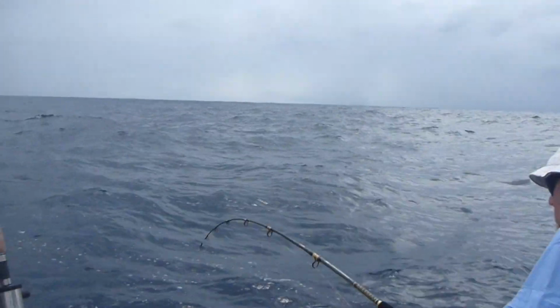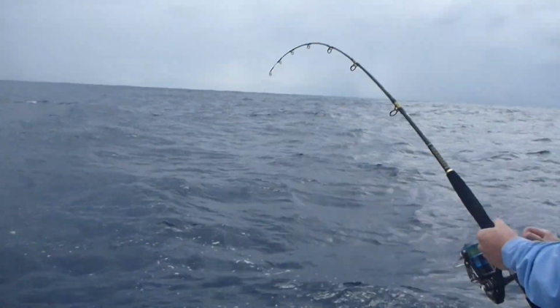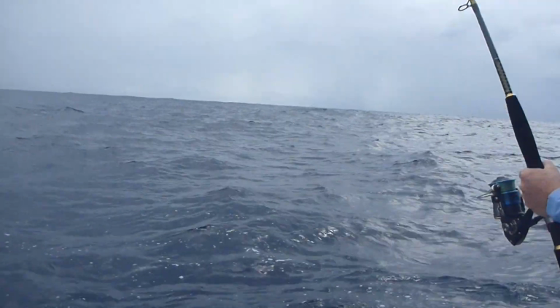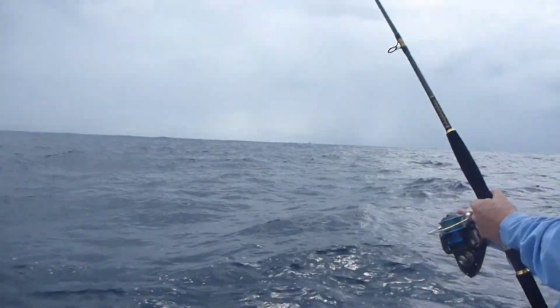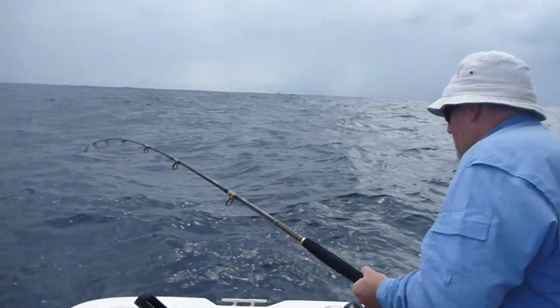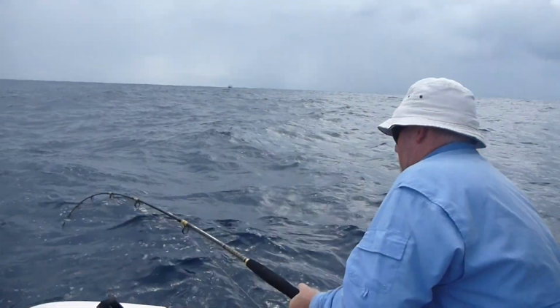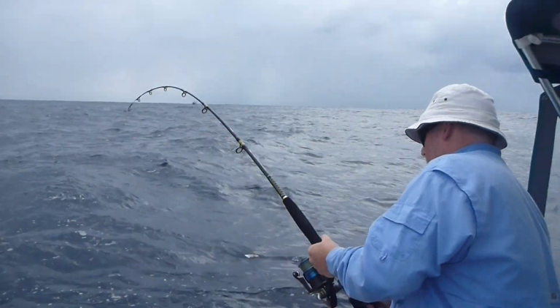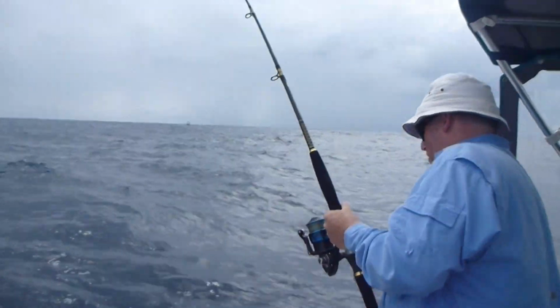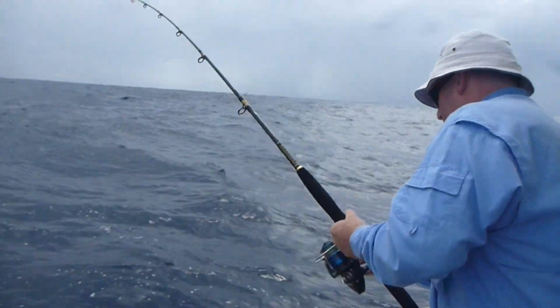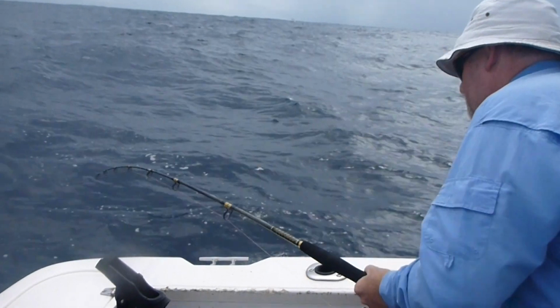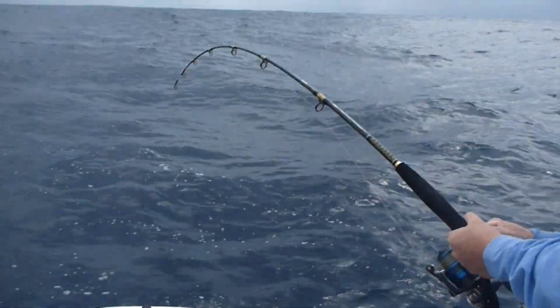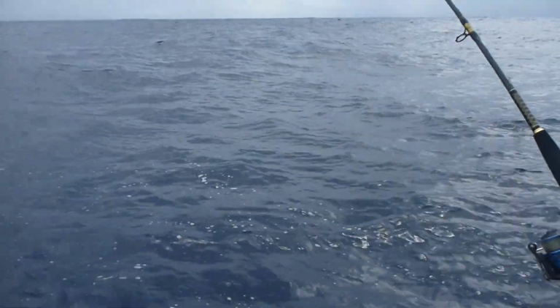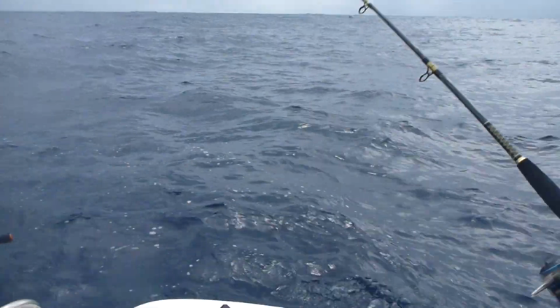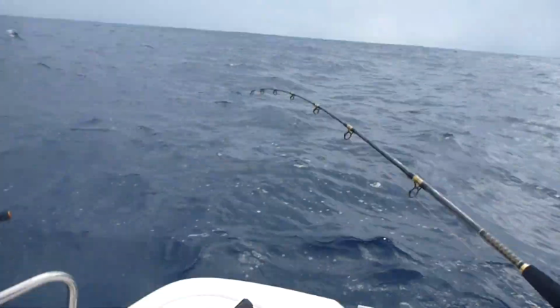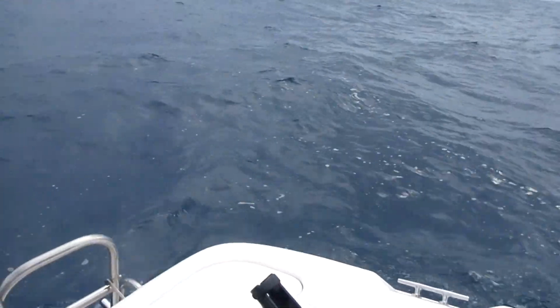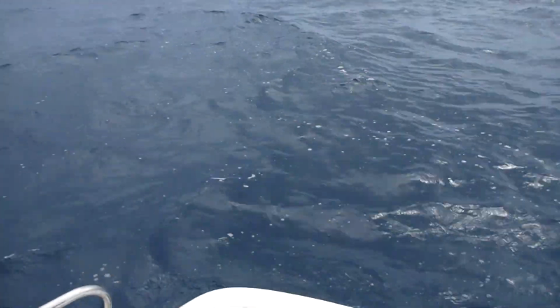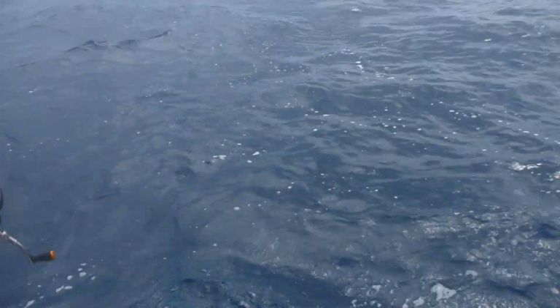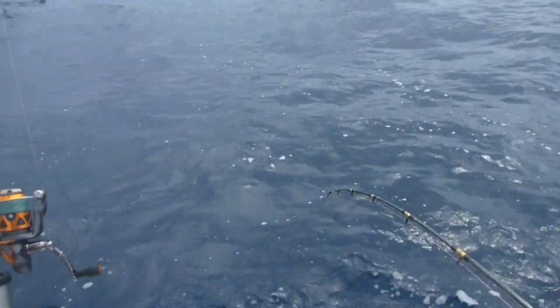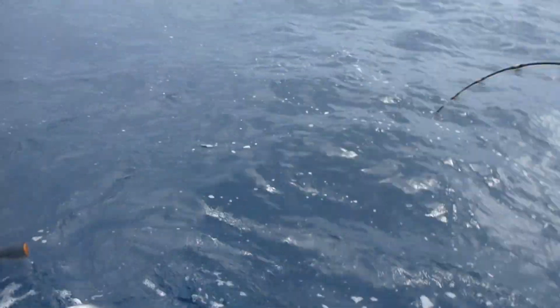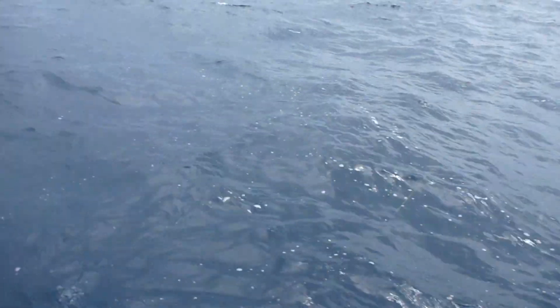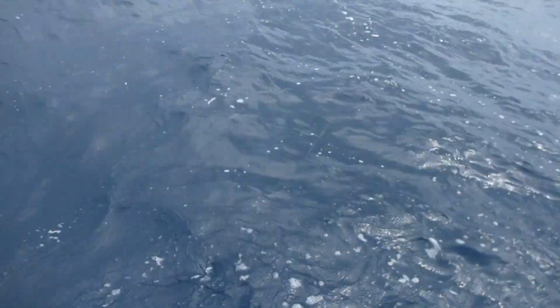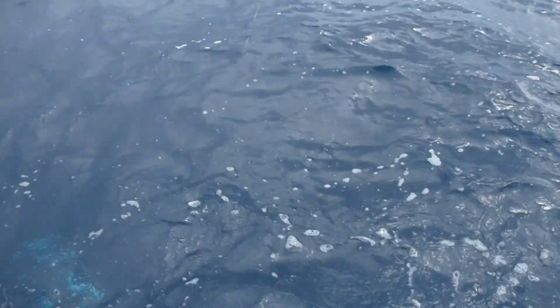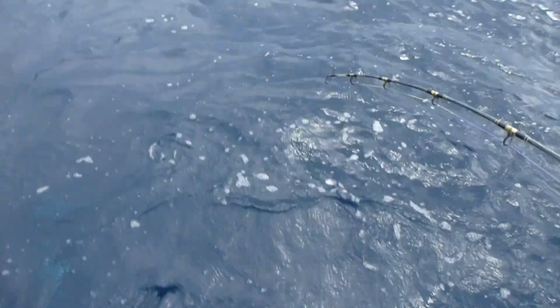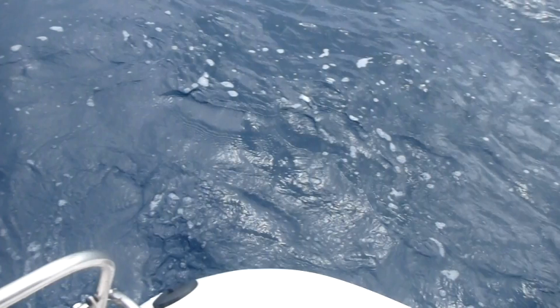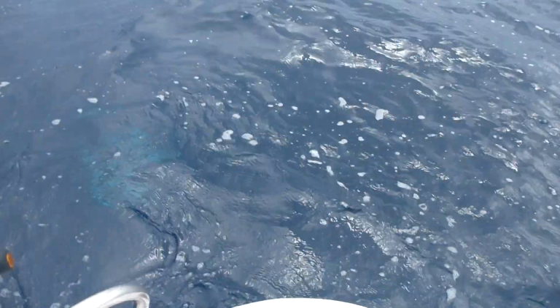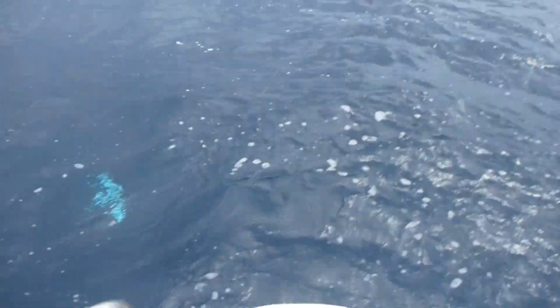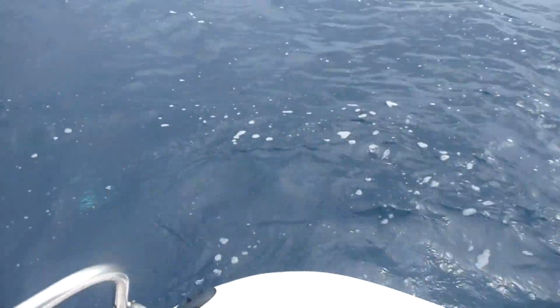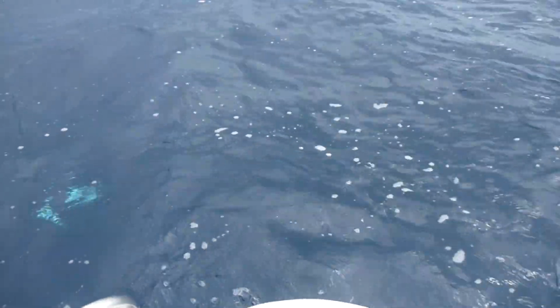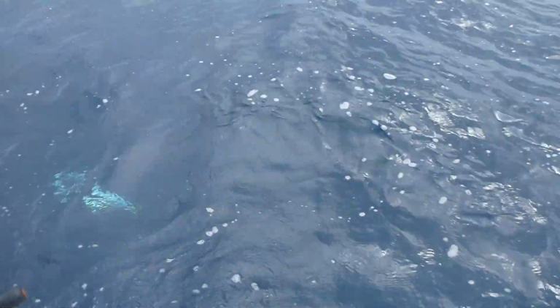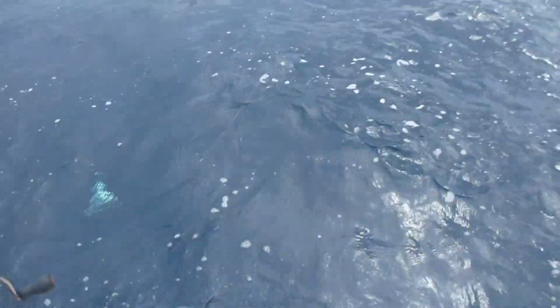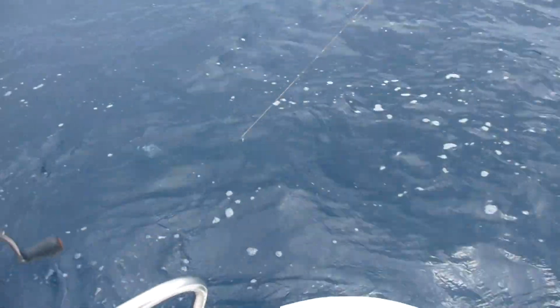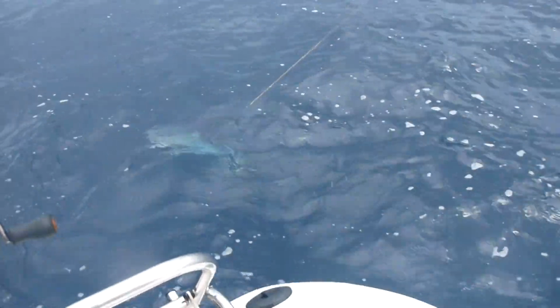That's a nice line back on him now. Yep, you can see he comes up. I'll just get him up and have a bit of a look, a bit of a look see, then I'll slip the net under him.